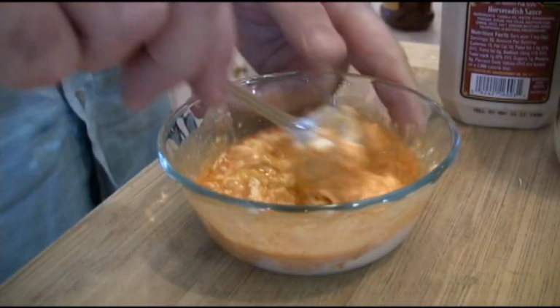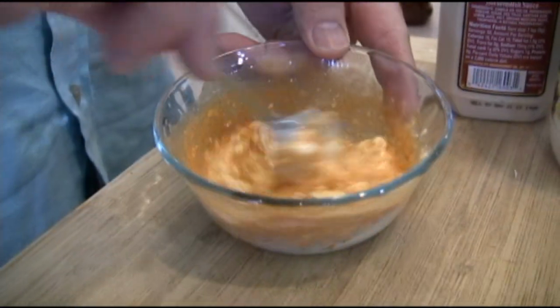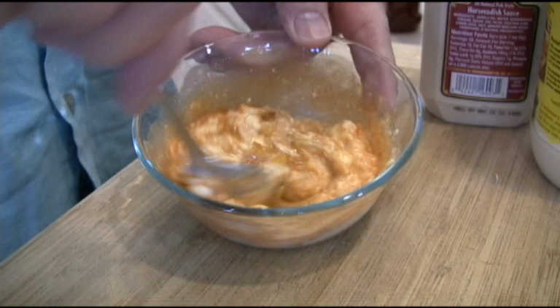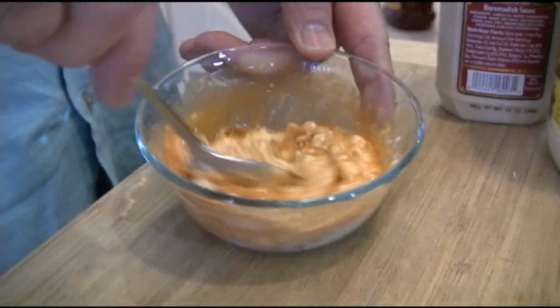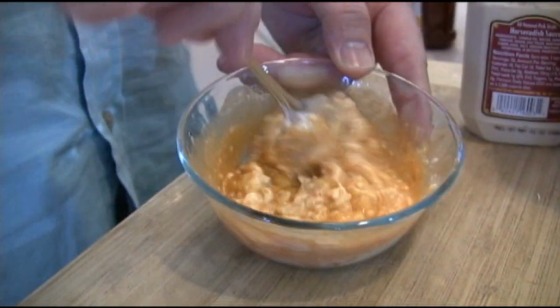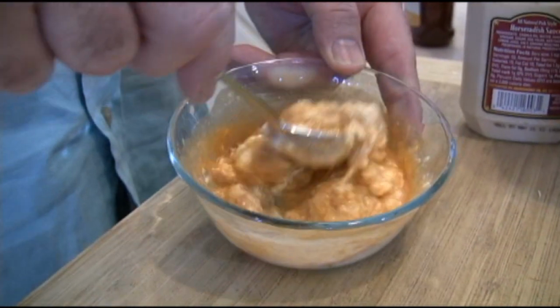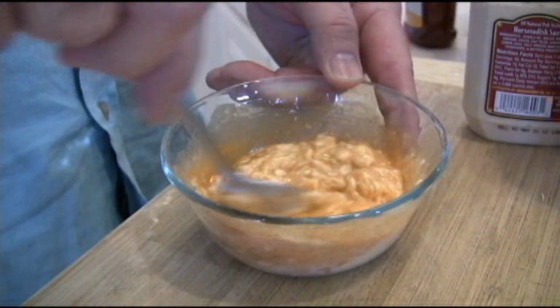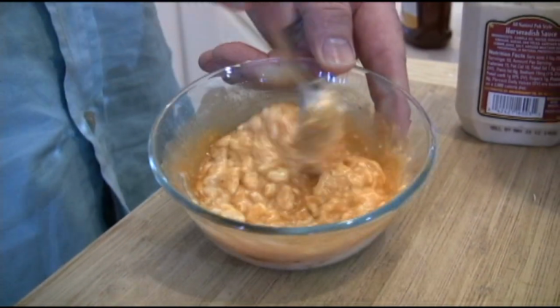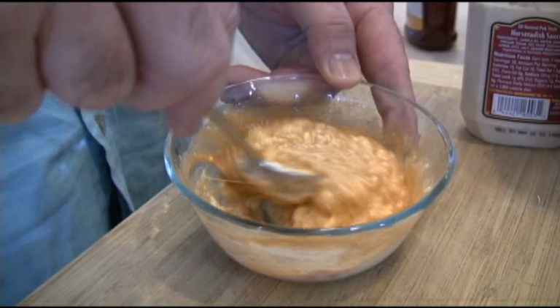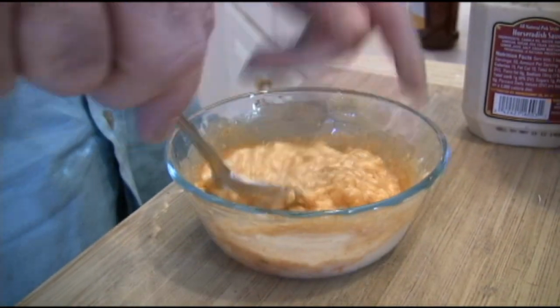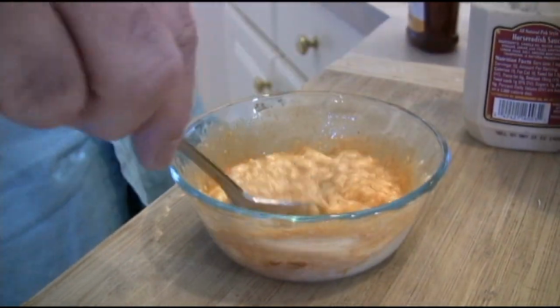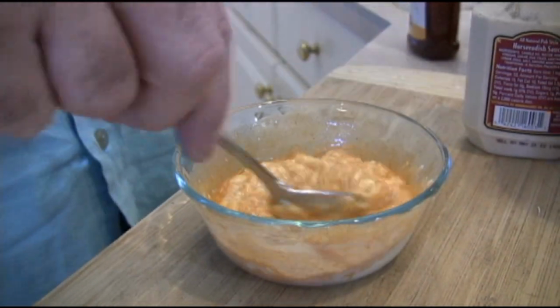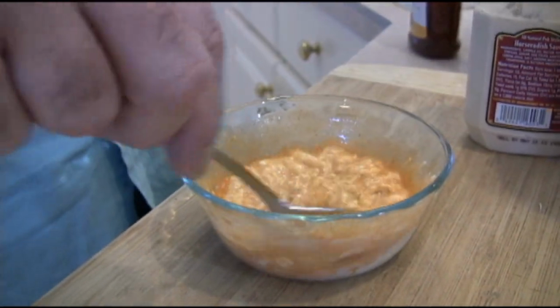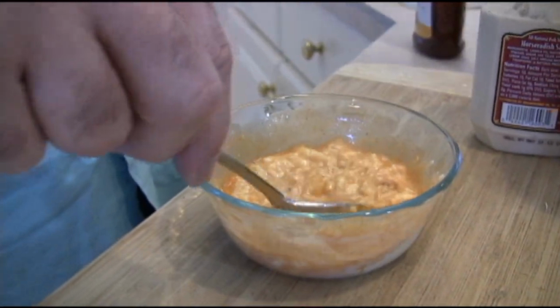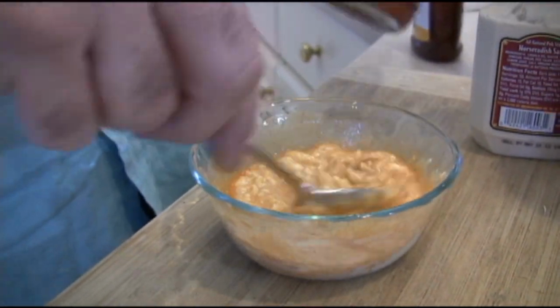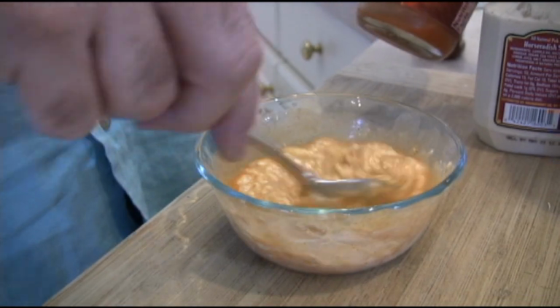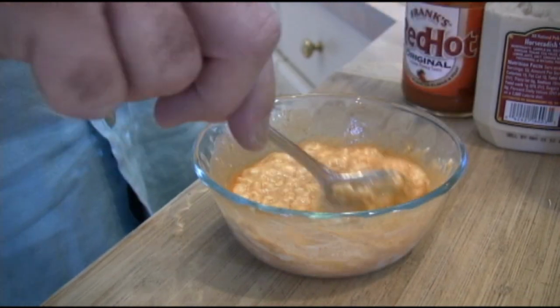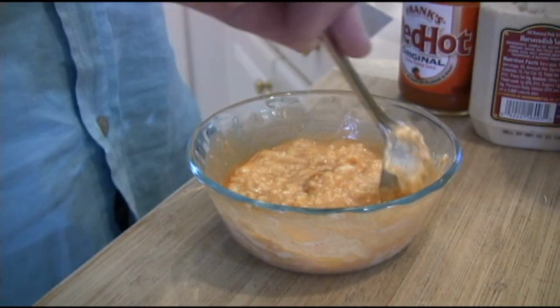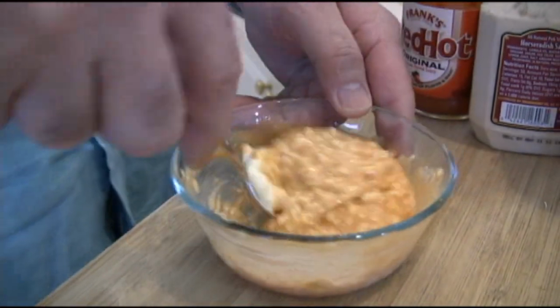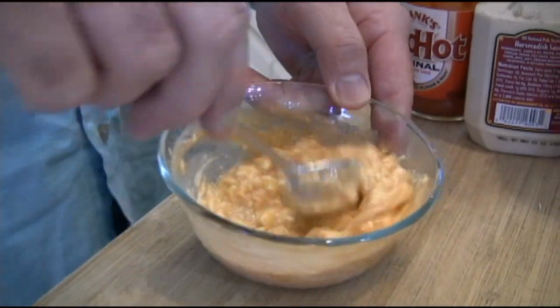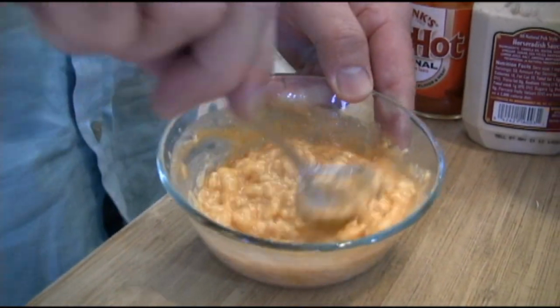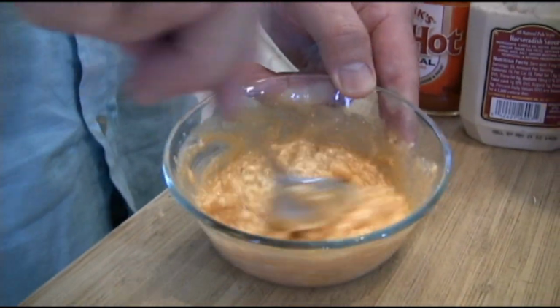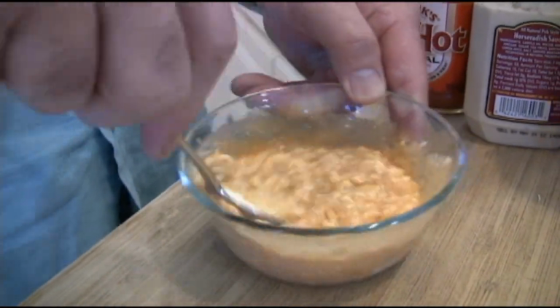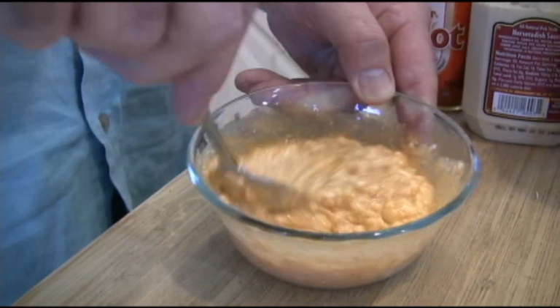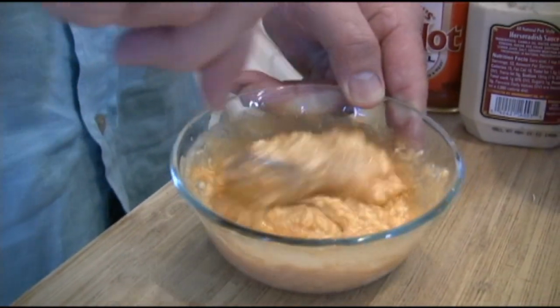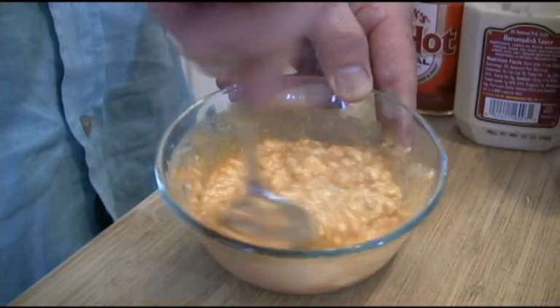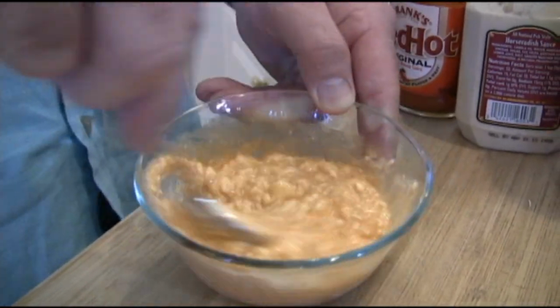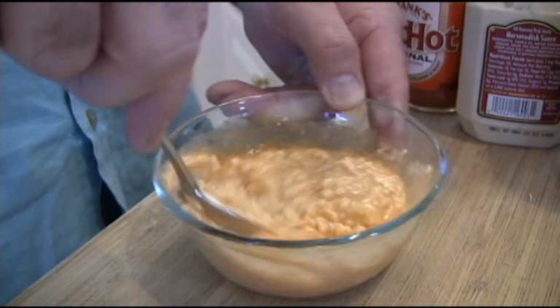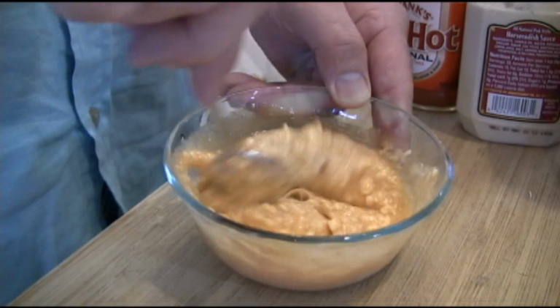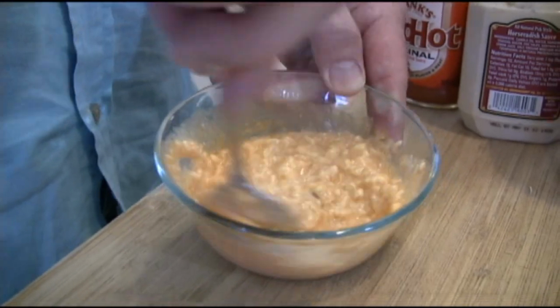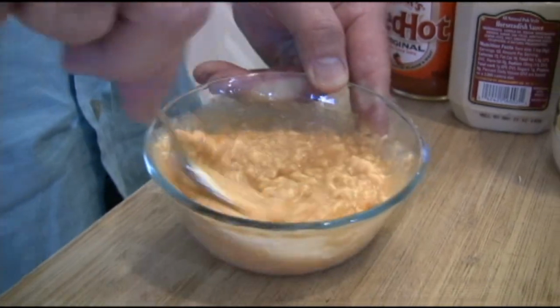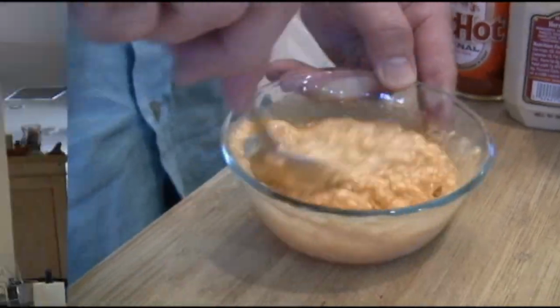I can smell it already — should we call the fire department? It's not going to be too bad, I don't think. Just incorporate this really well, make it nice and creamy, and then we're going to put that right over top of the shrimp once we take them off.